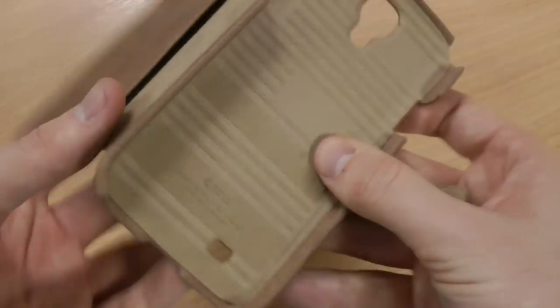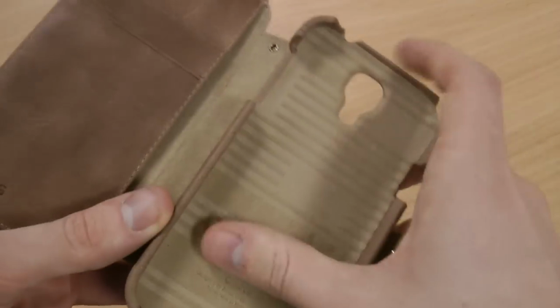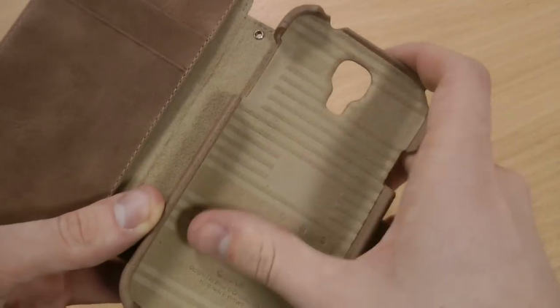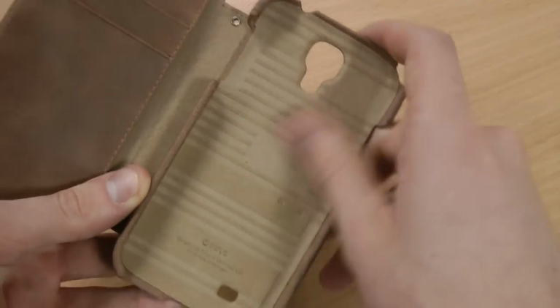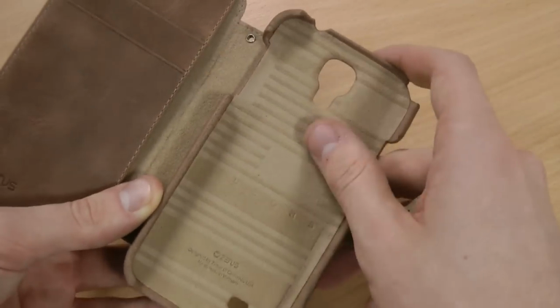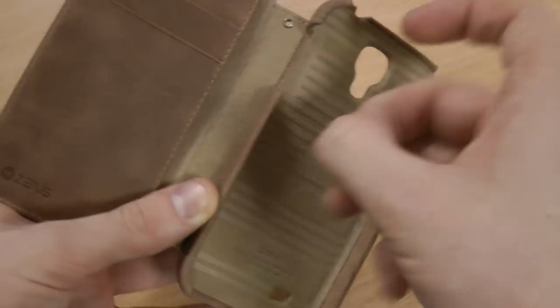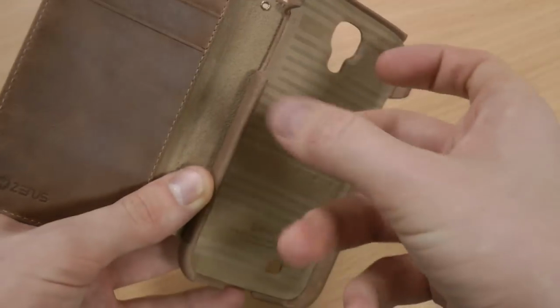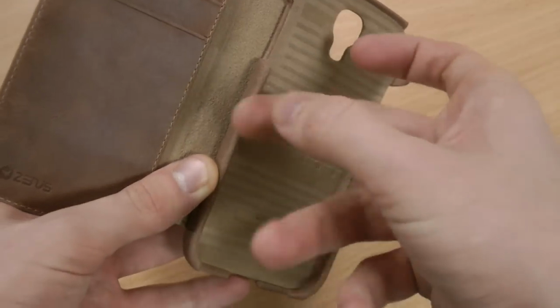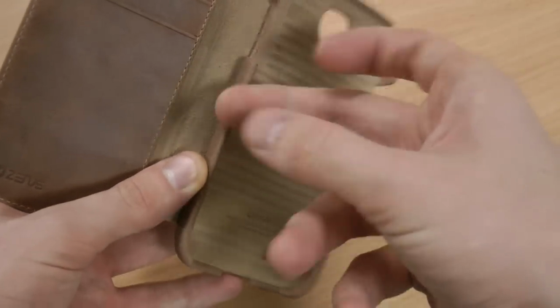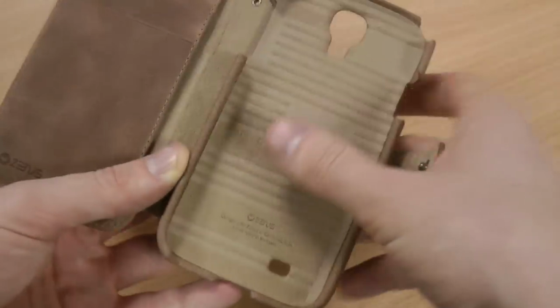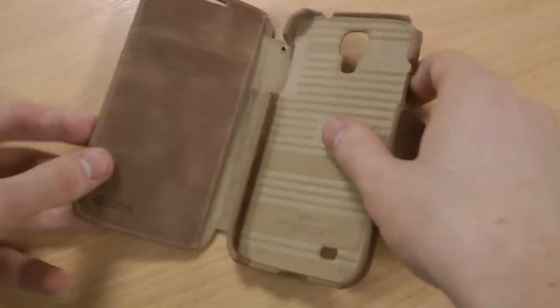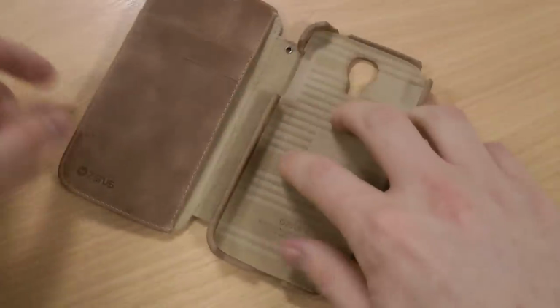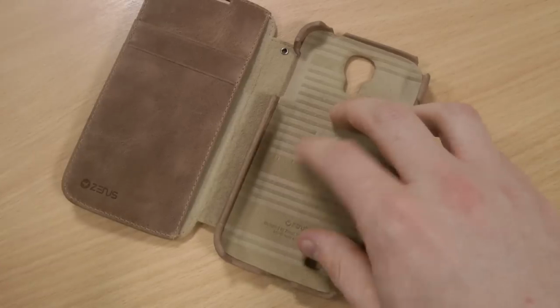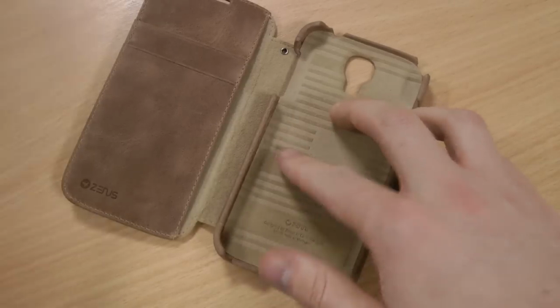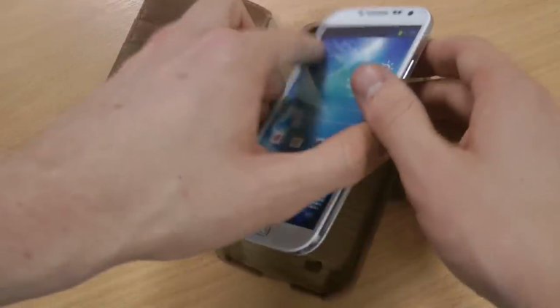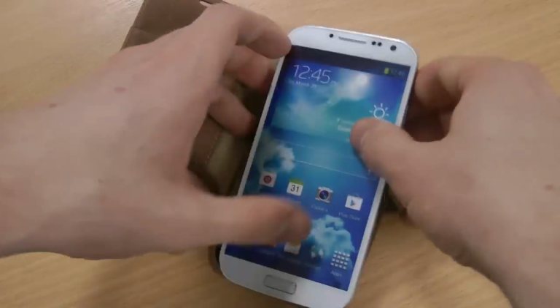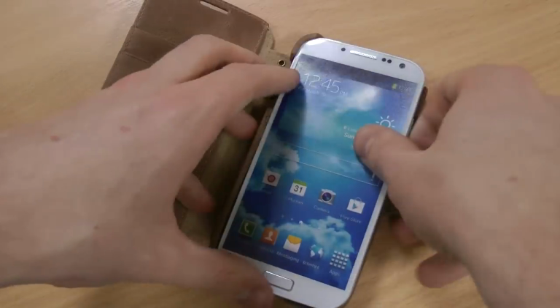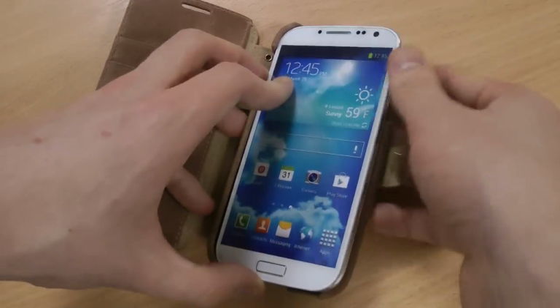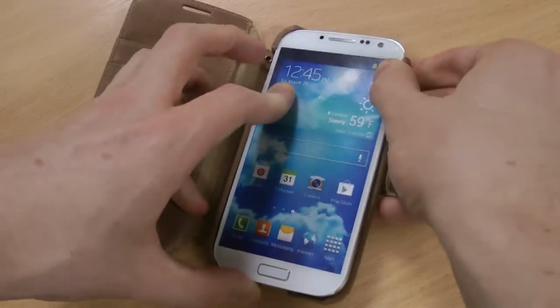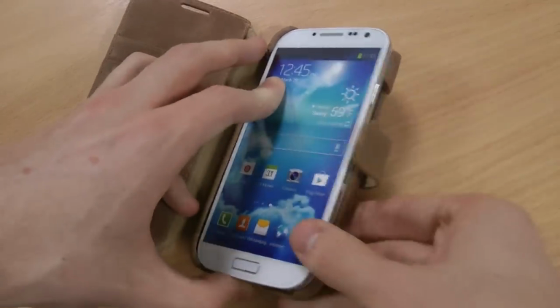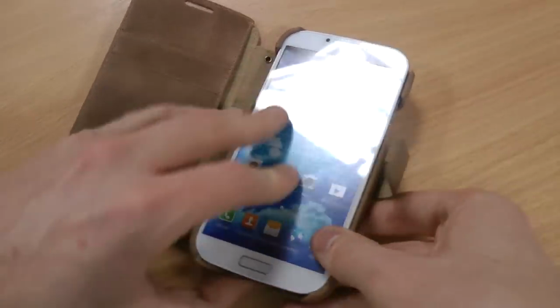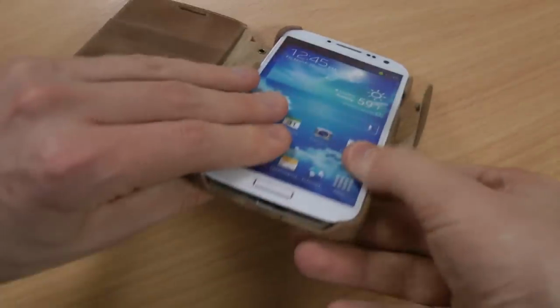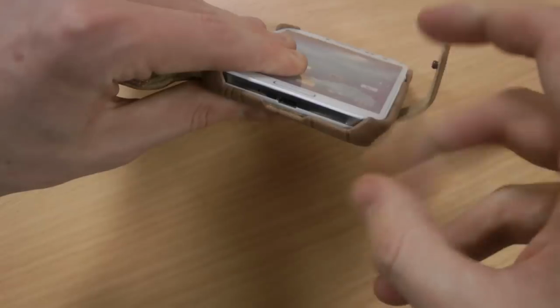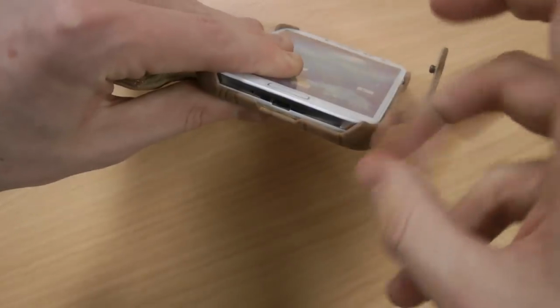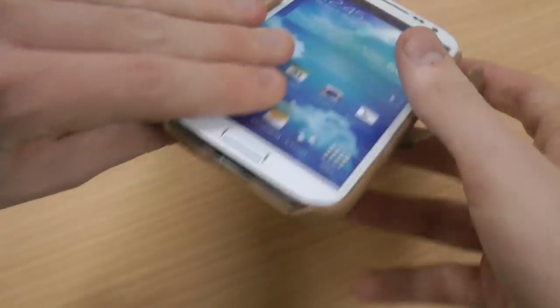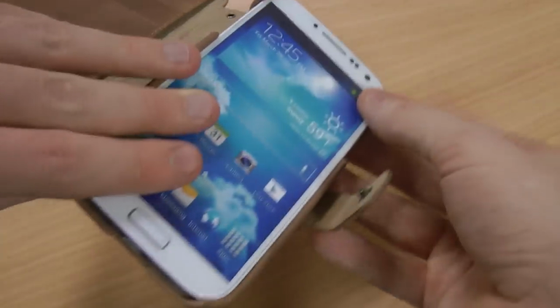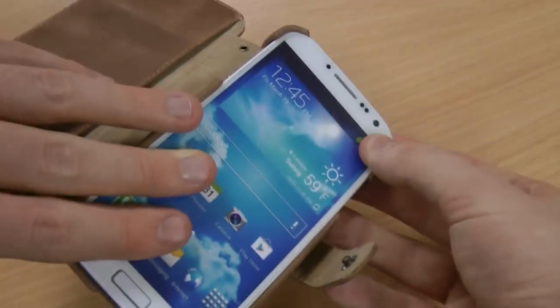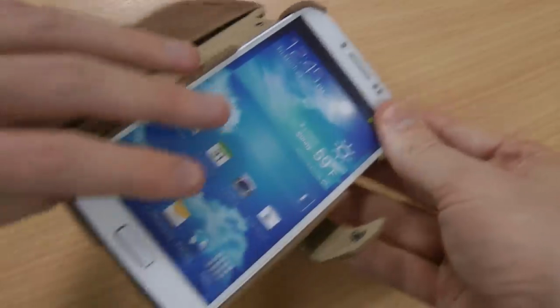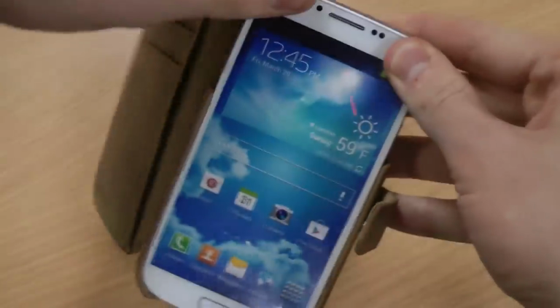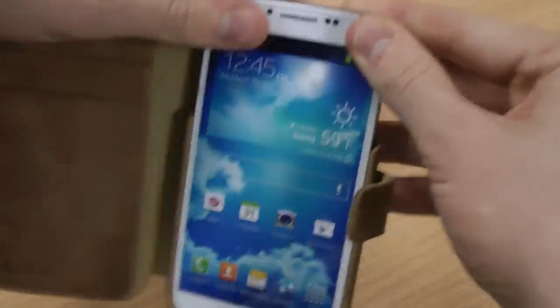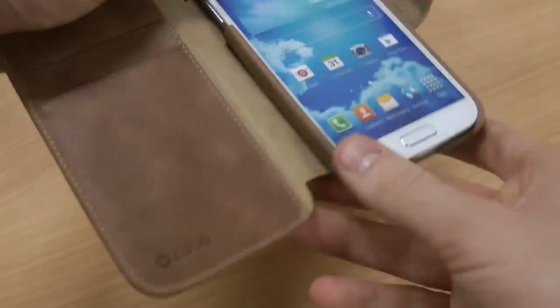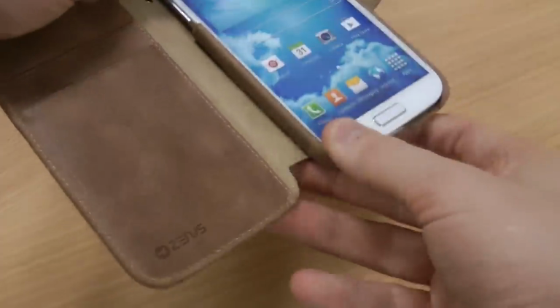You've got a microfibre interior inside a much harder frame, so it's going to keep your S4 free from scratches but also protect it around the sides from a couple of the tougher things that life could throw at your phone.